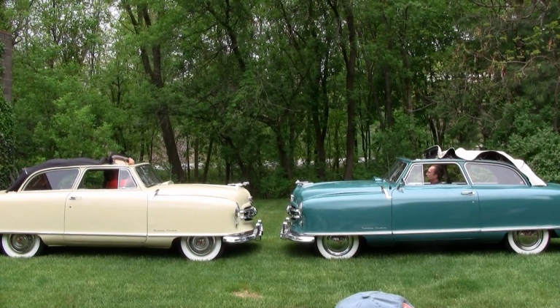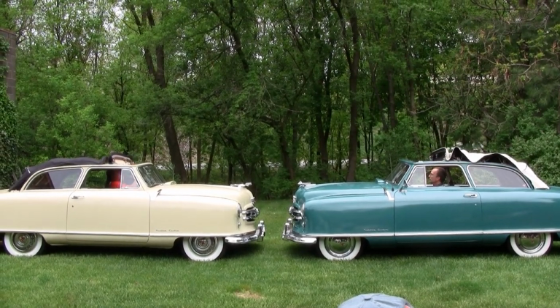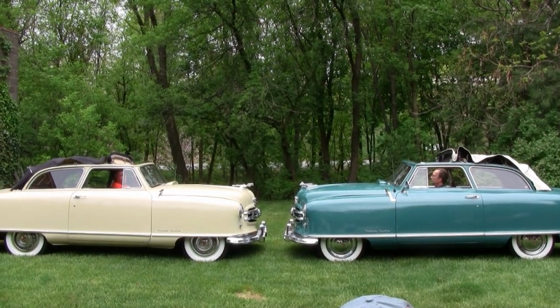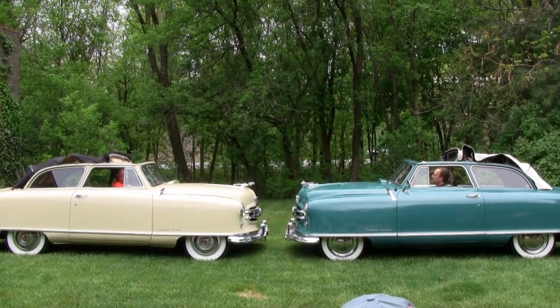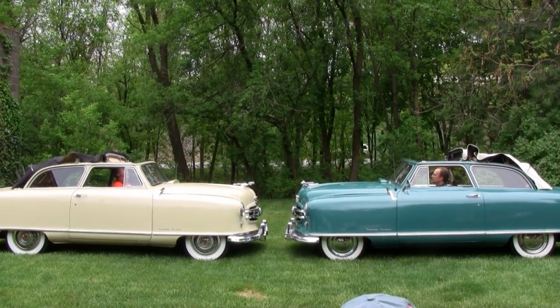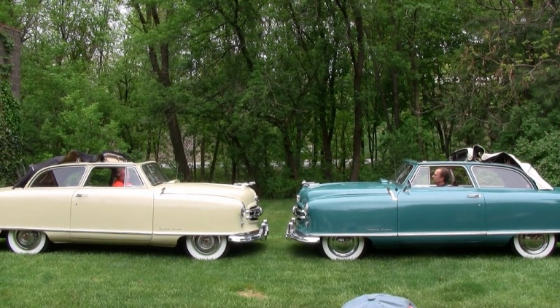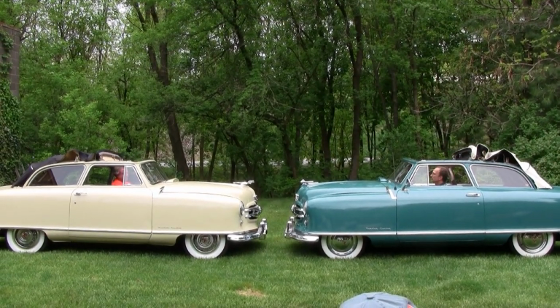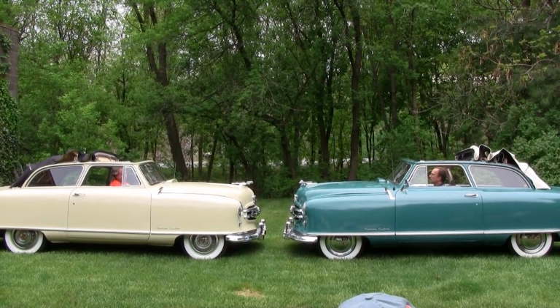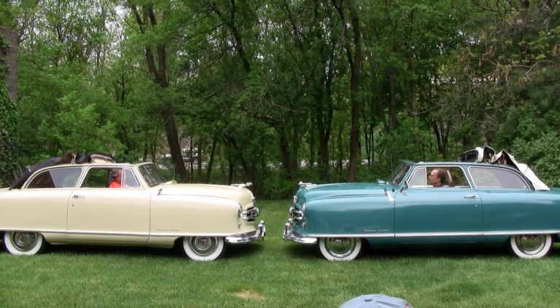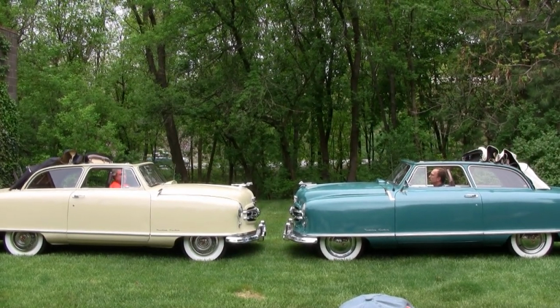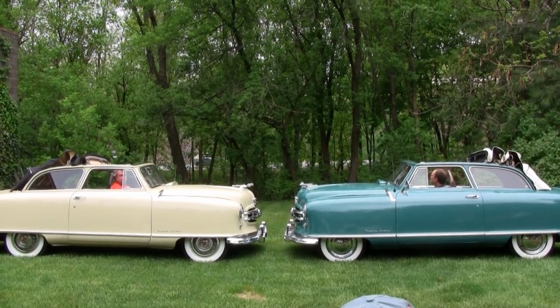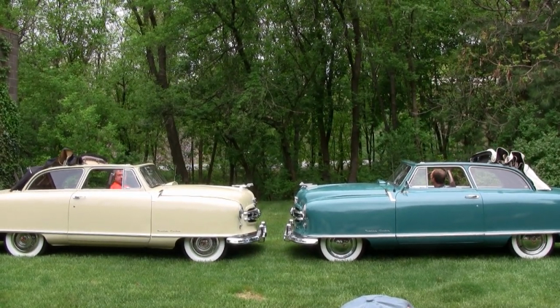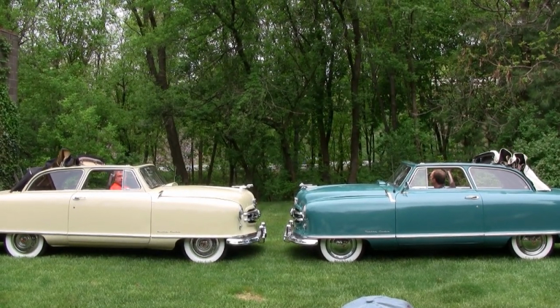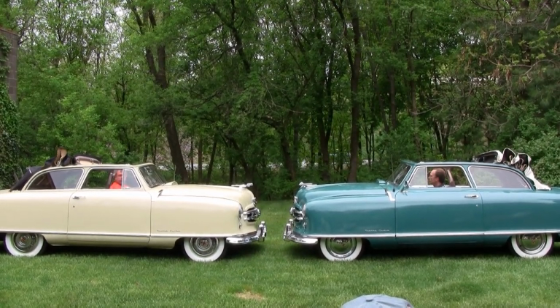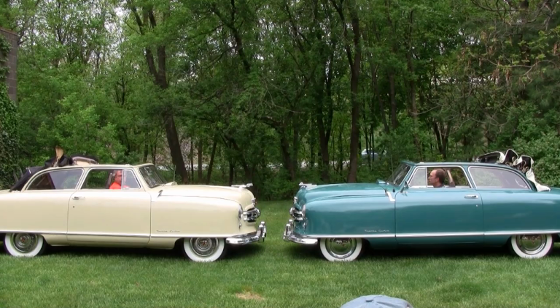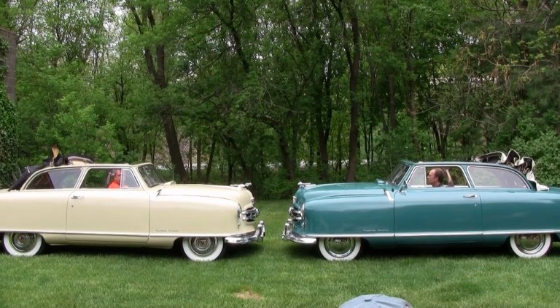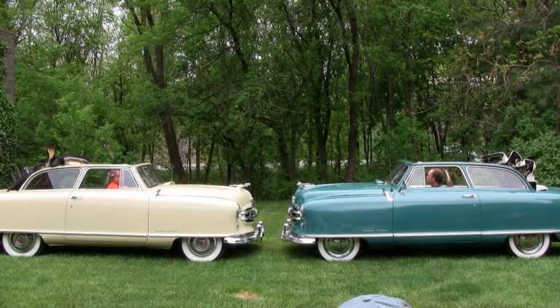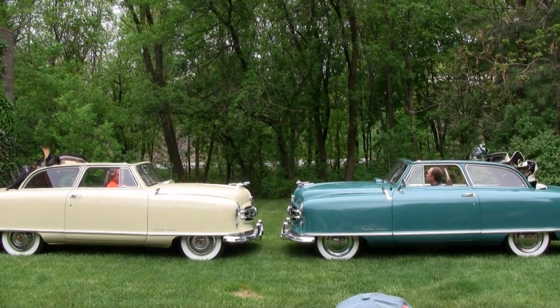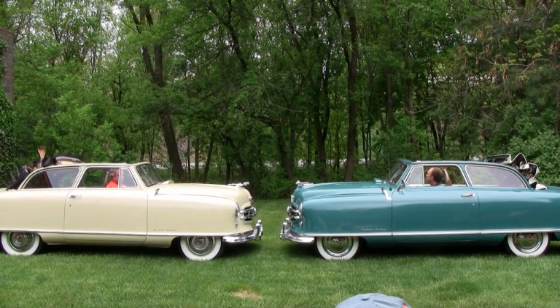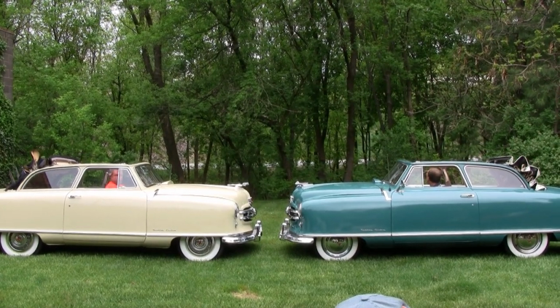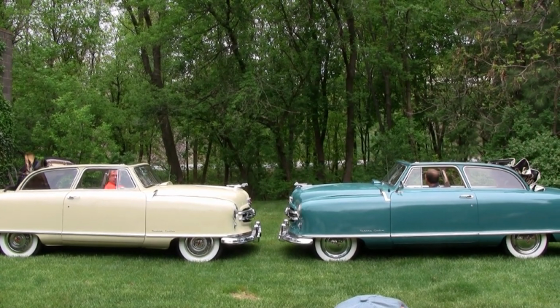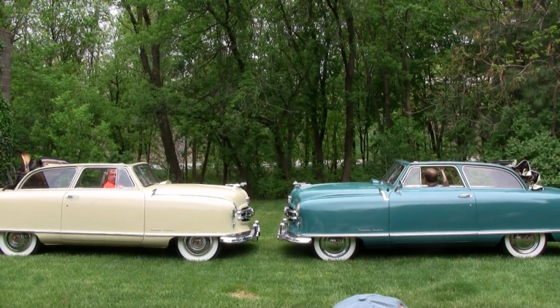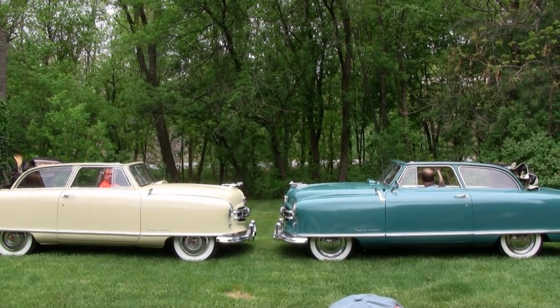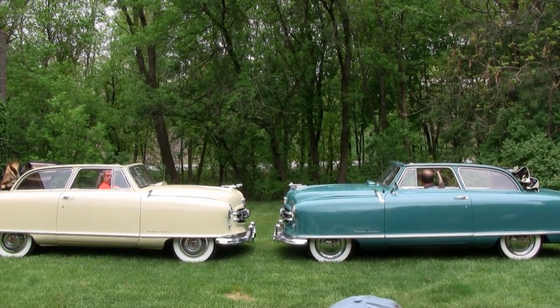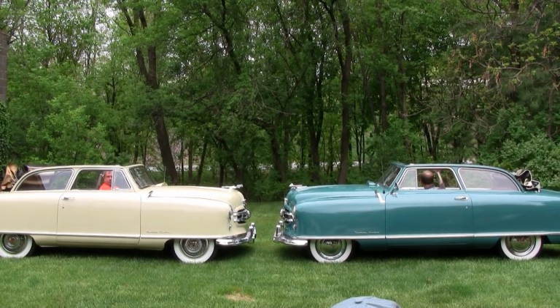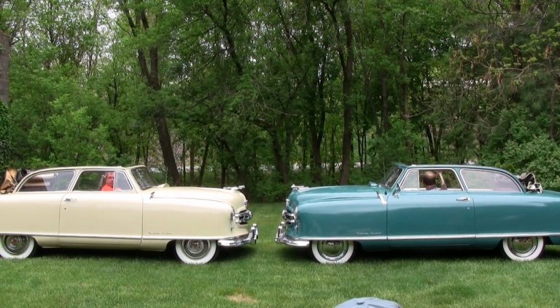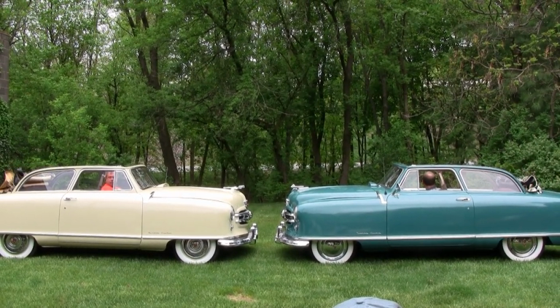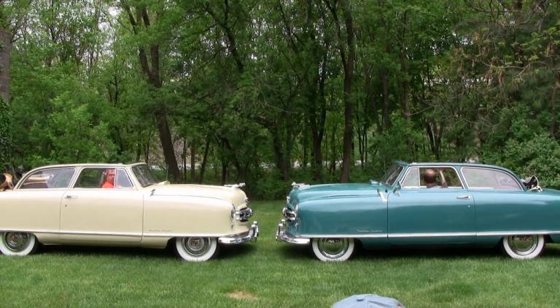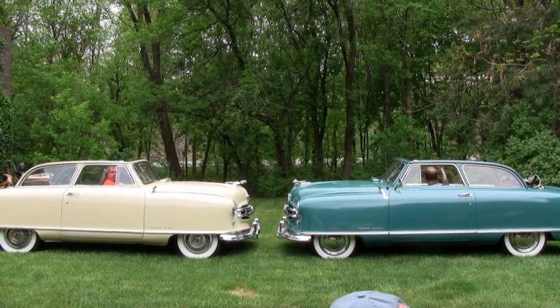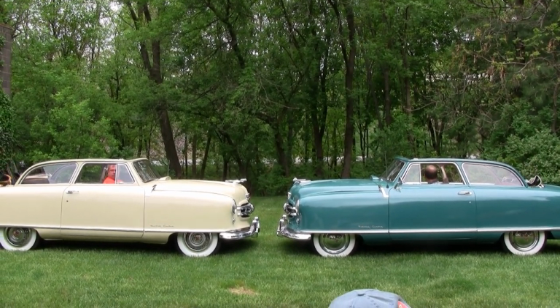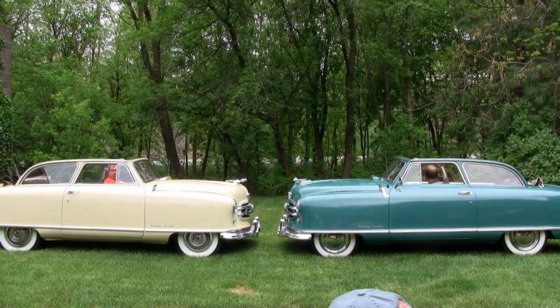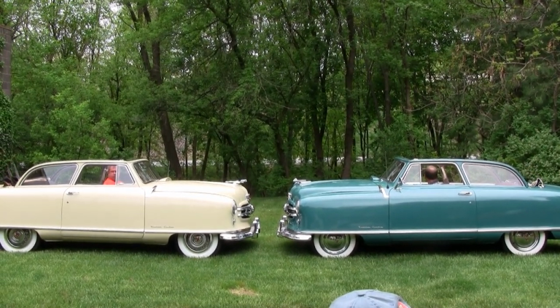The car was introduced as a convertible with a power top as standard equipment, run on a series of cables and rails.